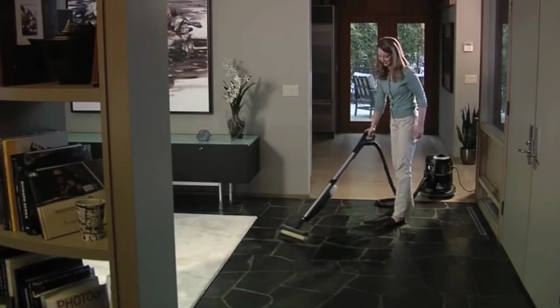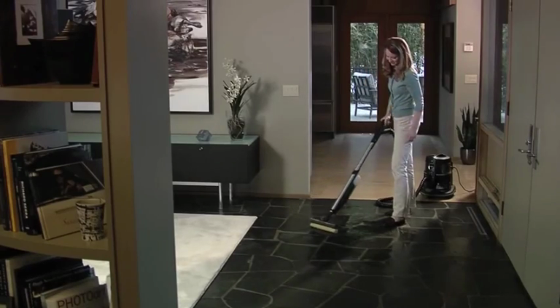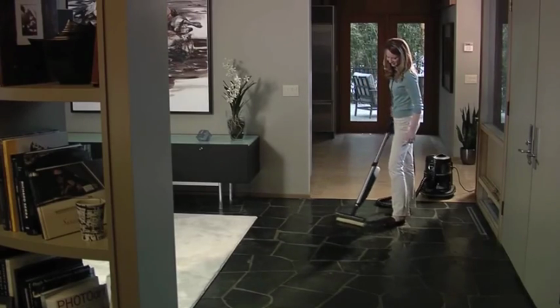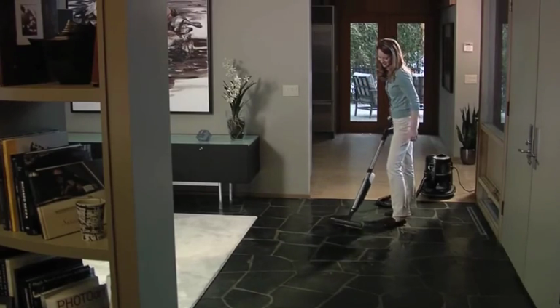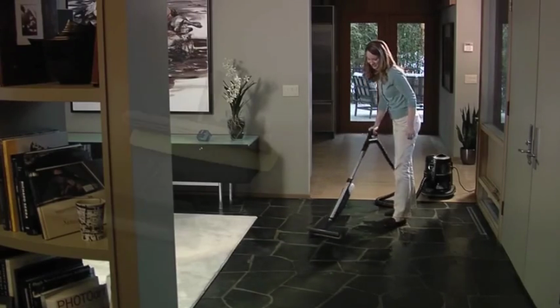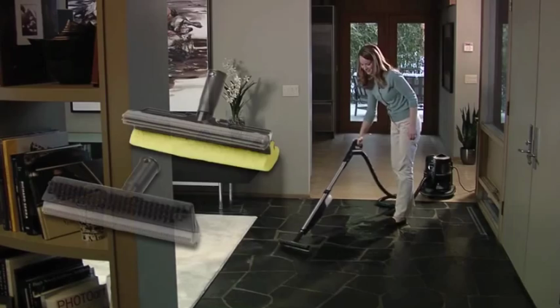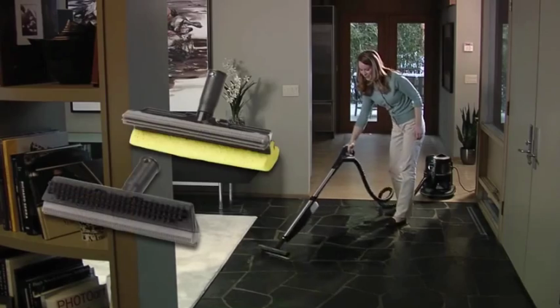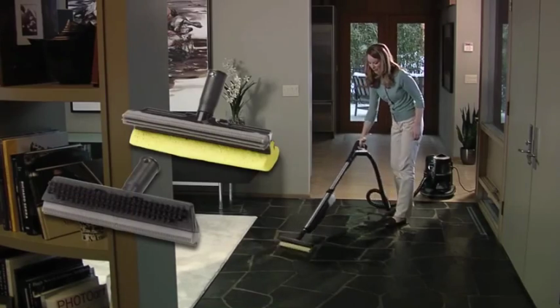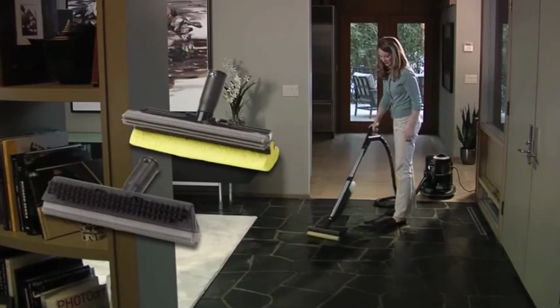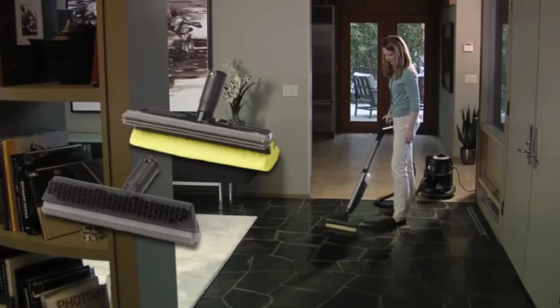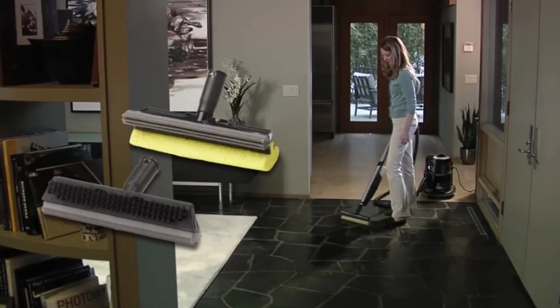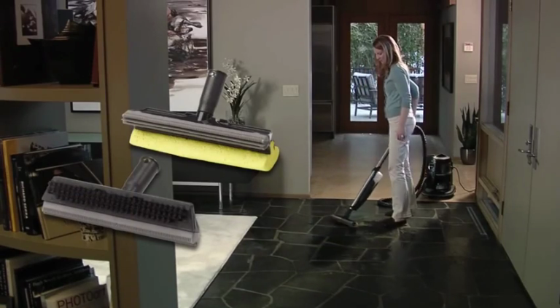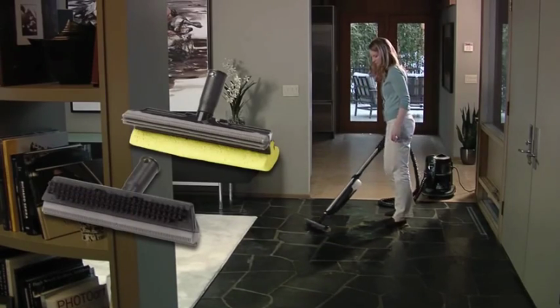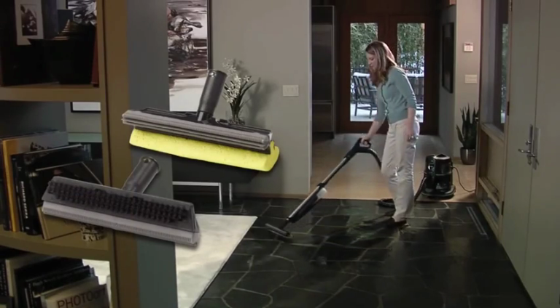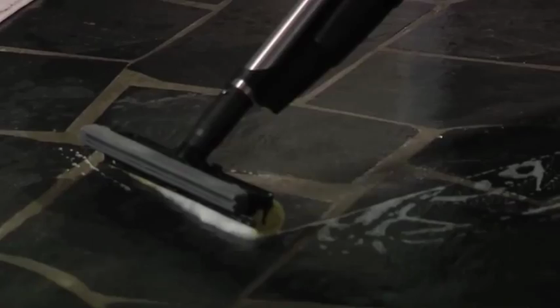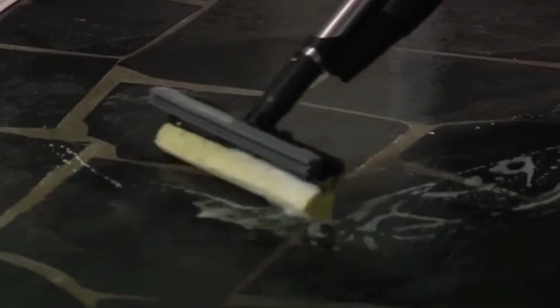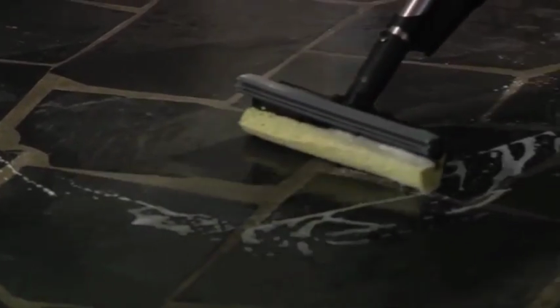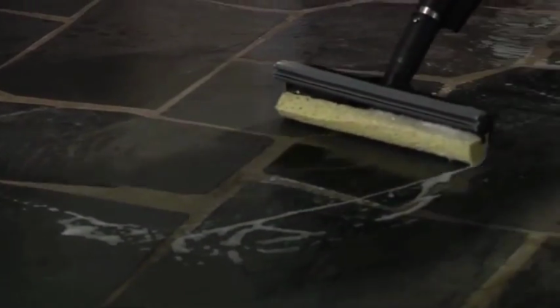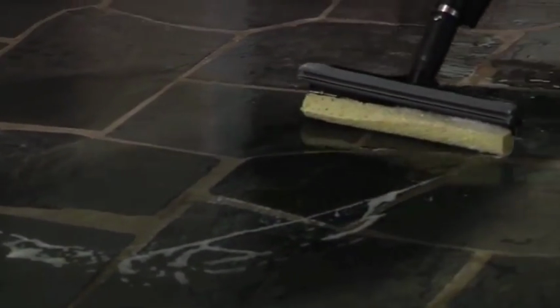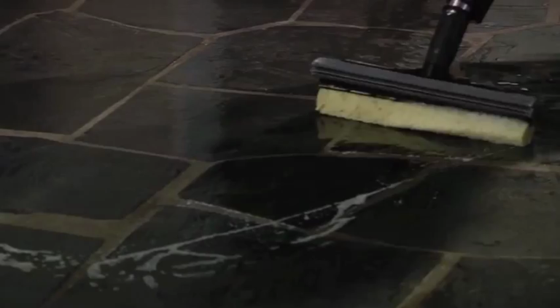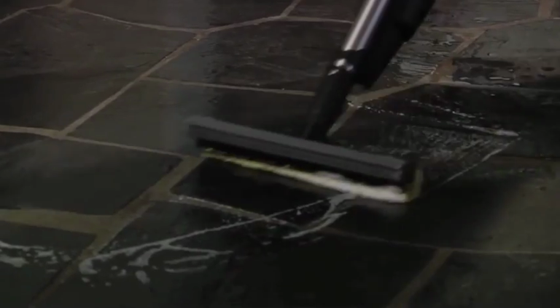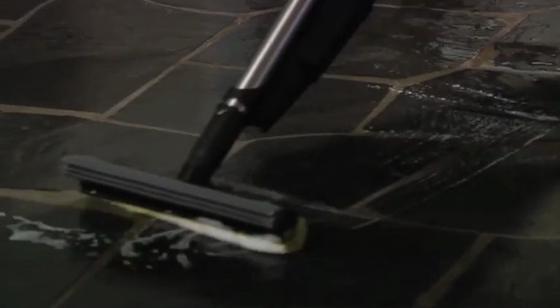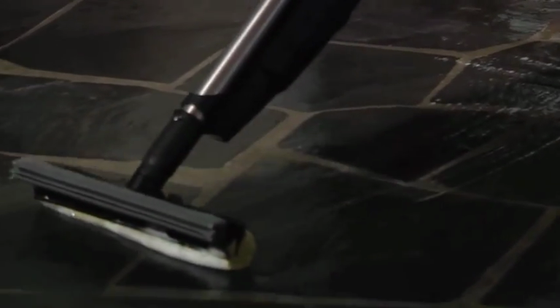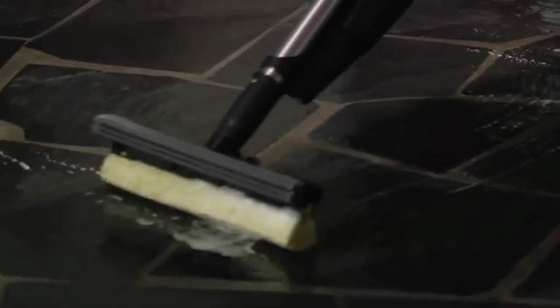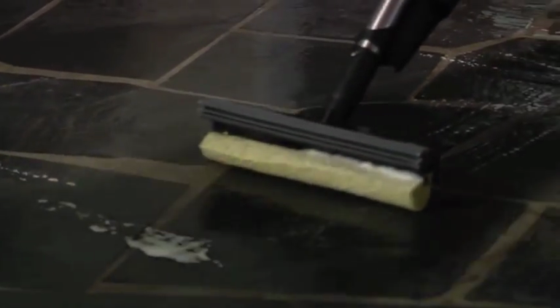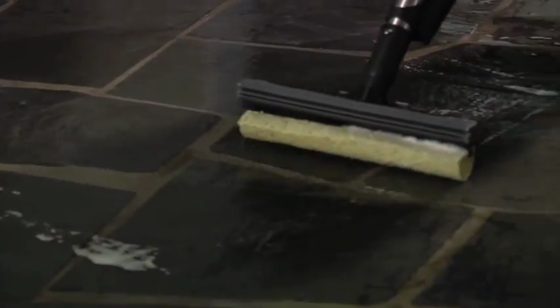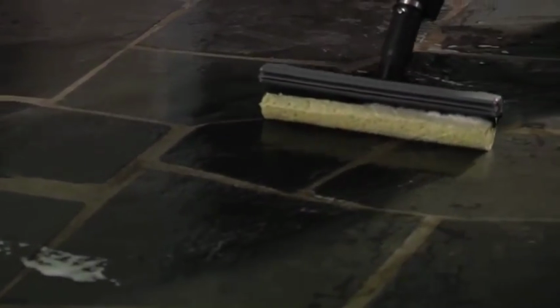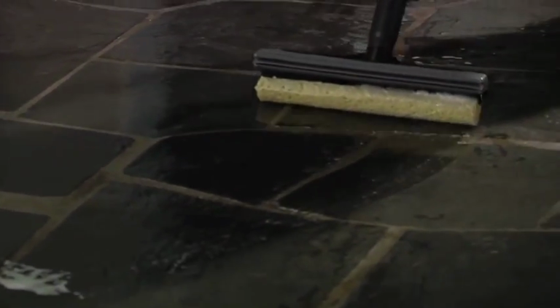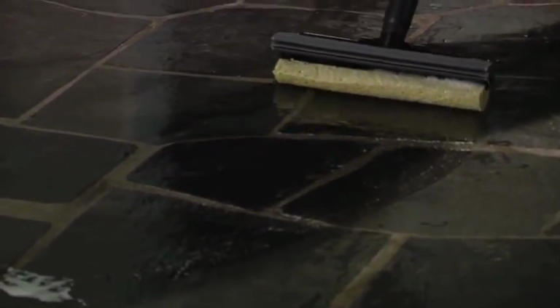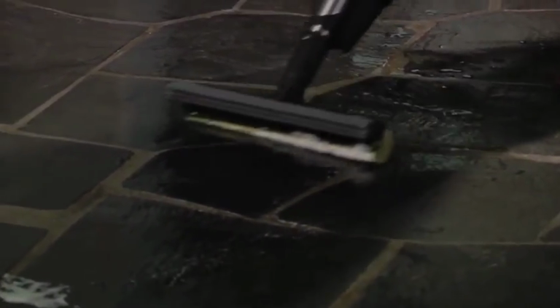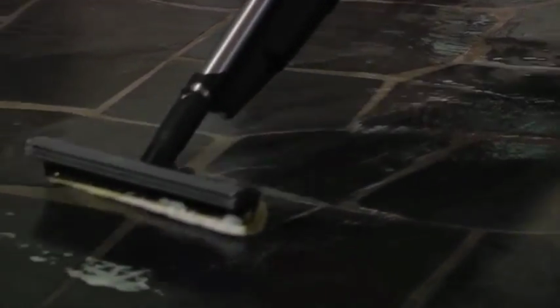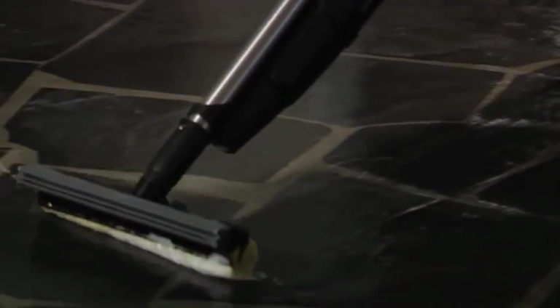The RainJet comes equipped with interchangeable sponge and brush heads to help you scrub away even the toughest dirt and grime from tile, linoleum, and other hard surface floors.